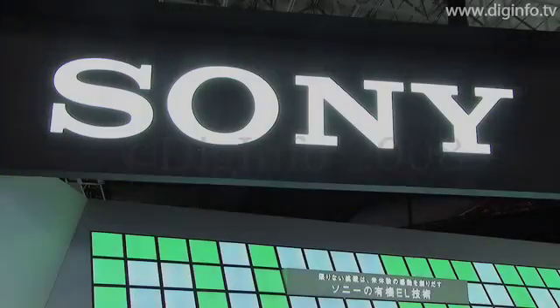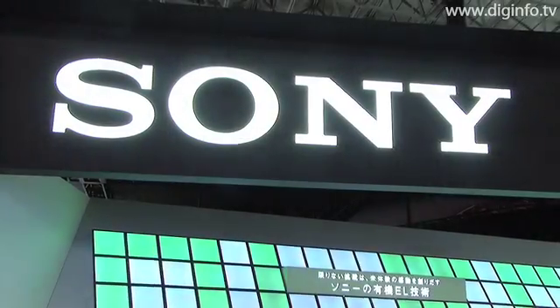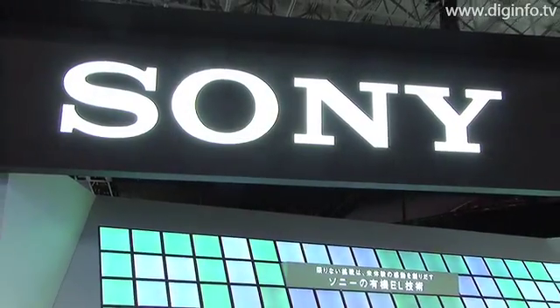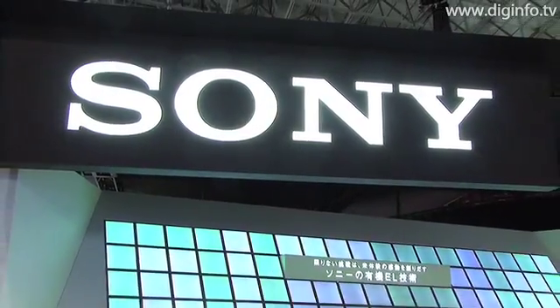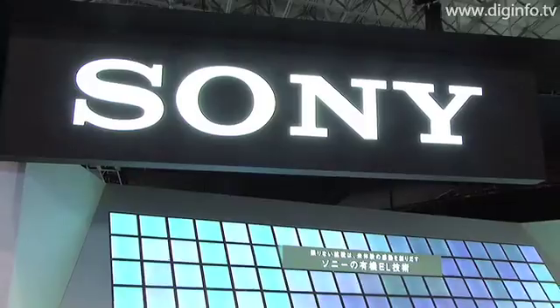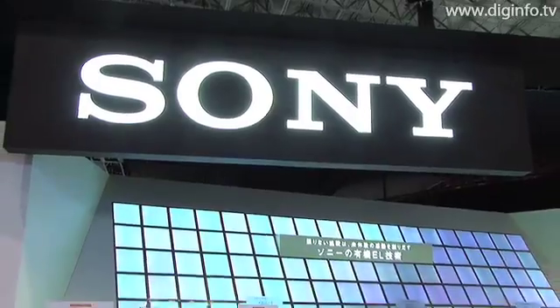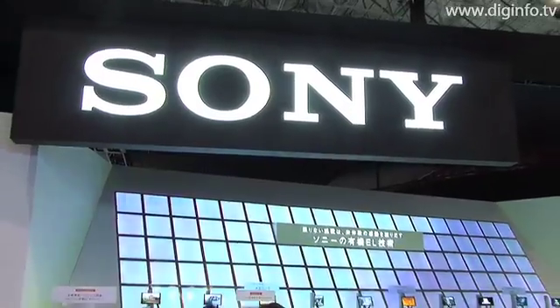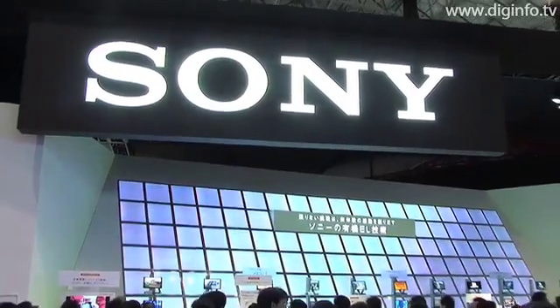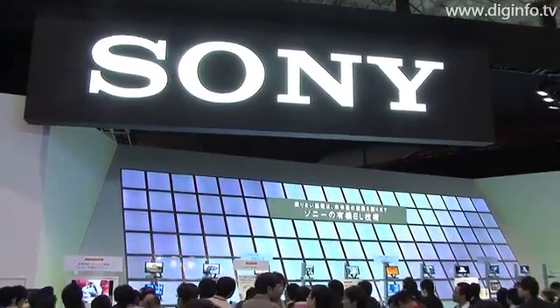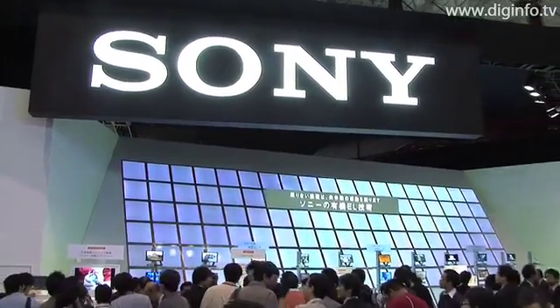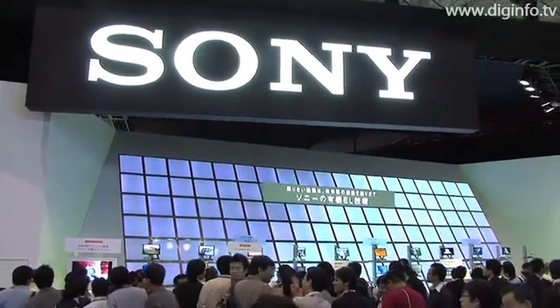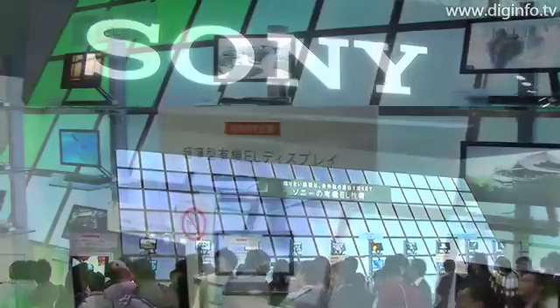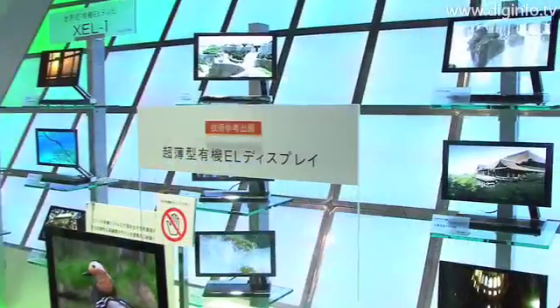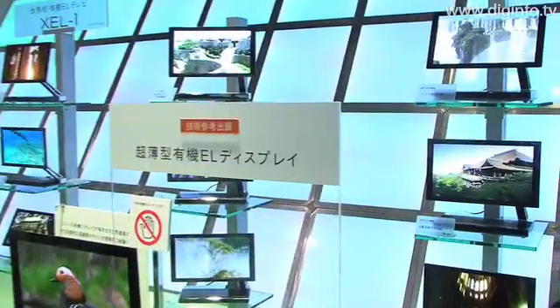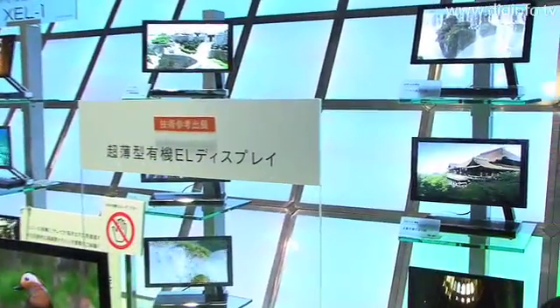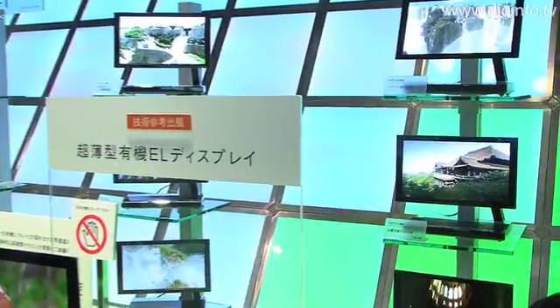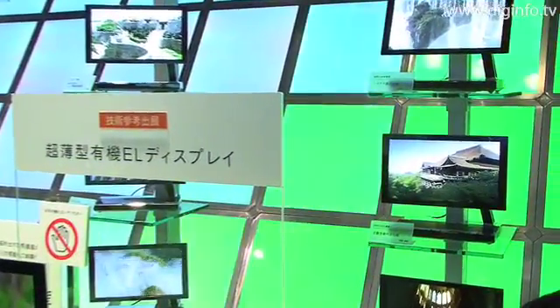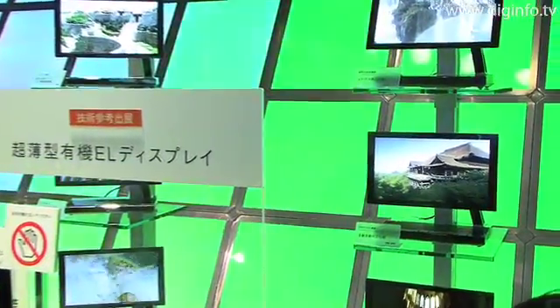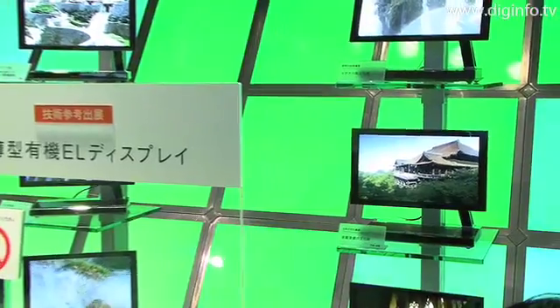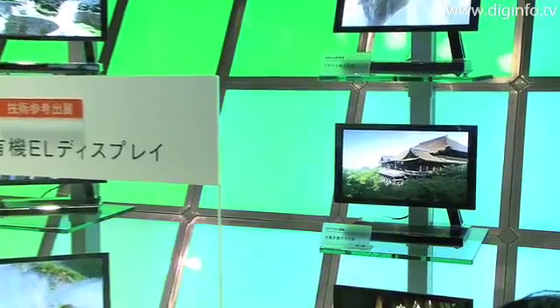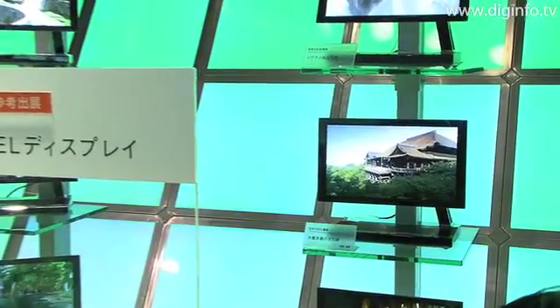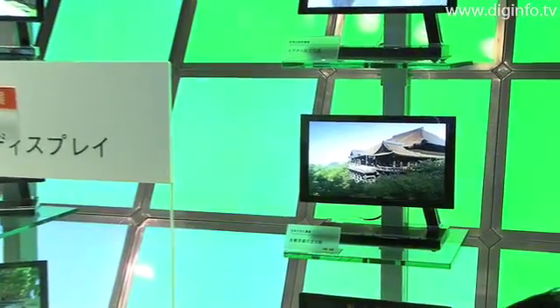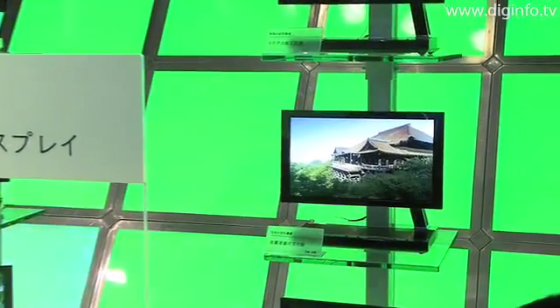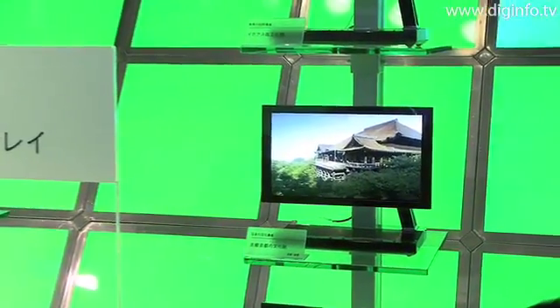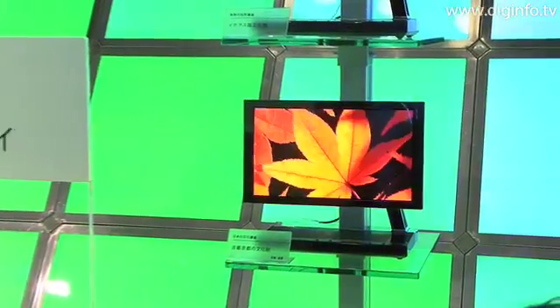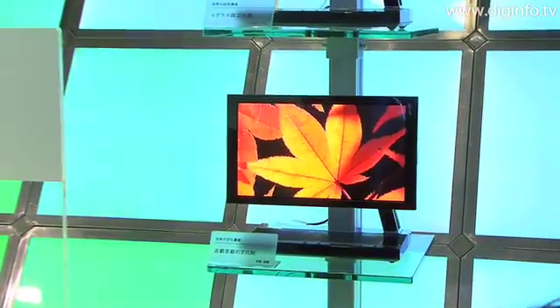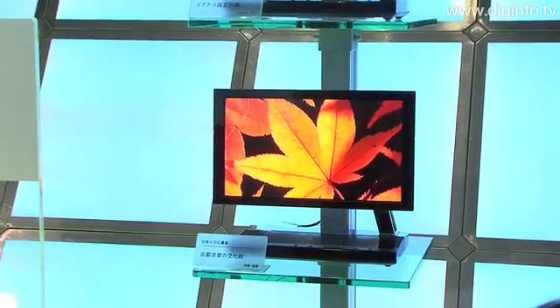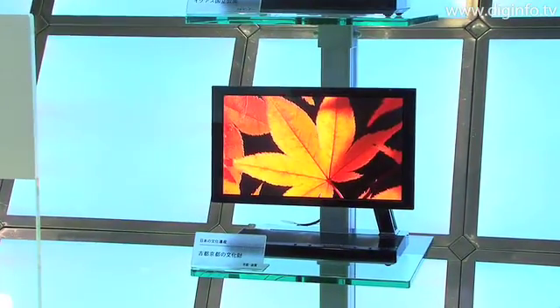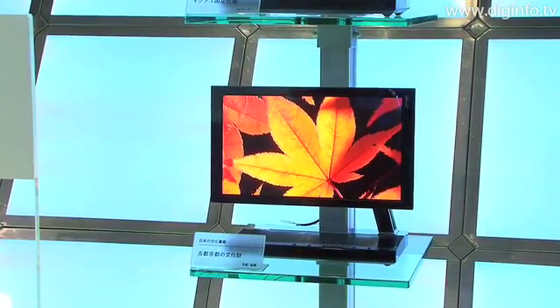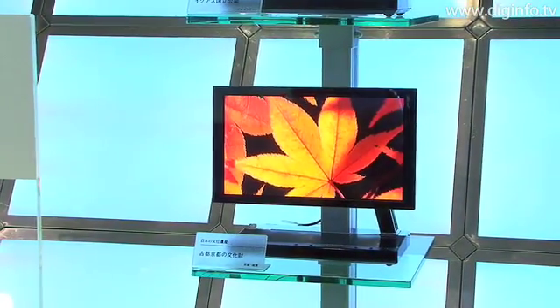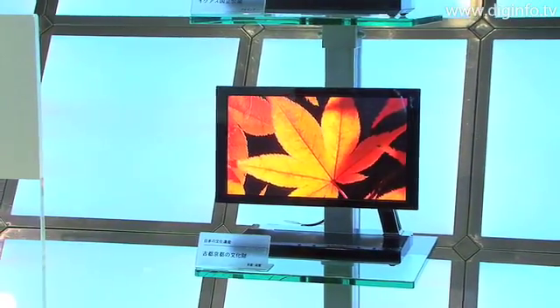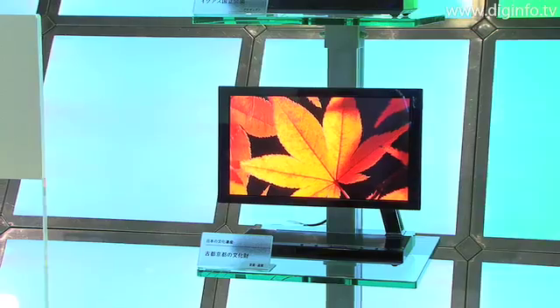At CES 2008, Sony displayed their OLED display technology with their 11-inch XEL-1 display, released in Japan on October 1, 2007, being the first OLED display to hit the market.